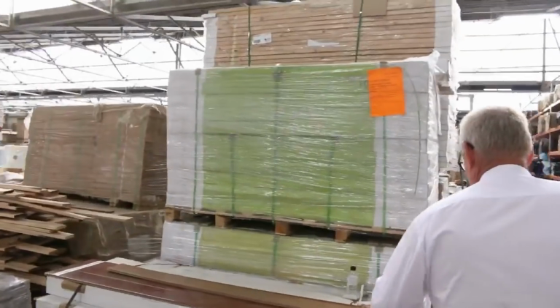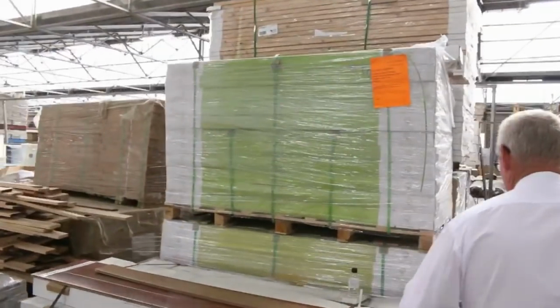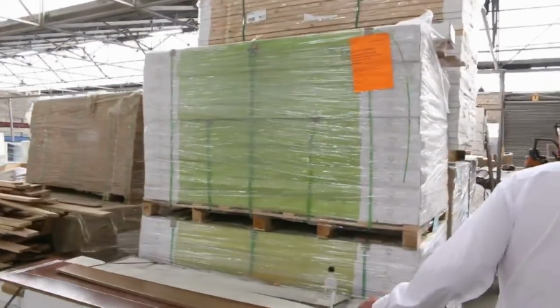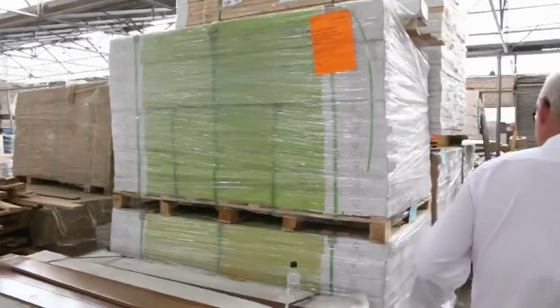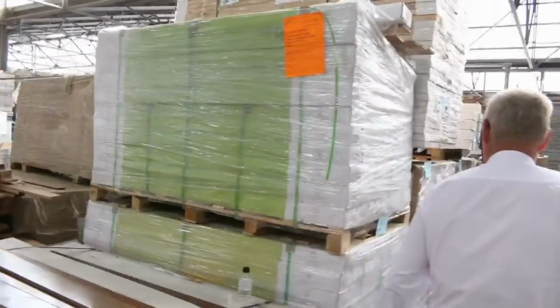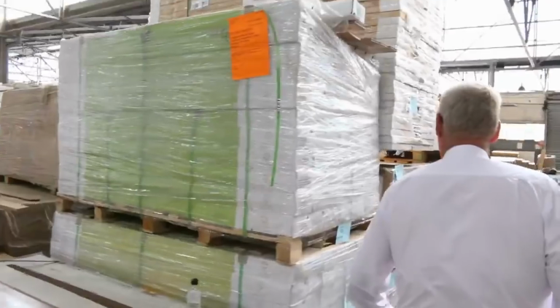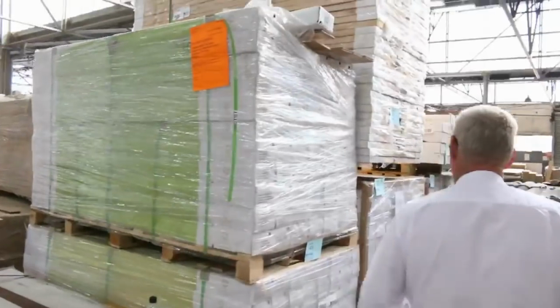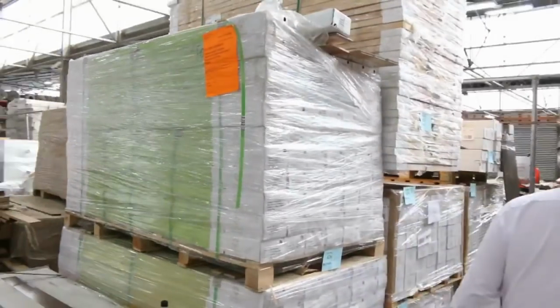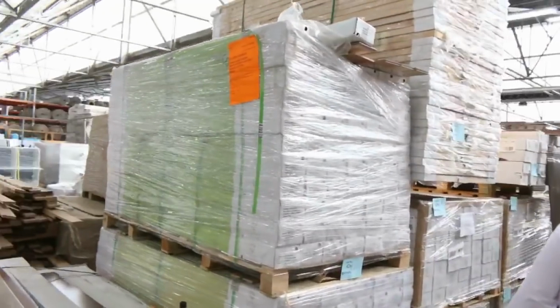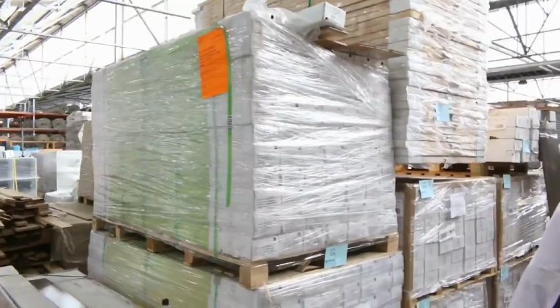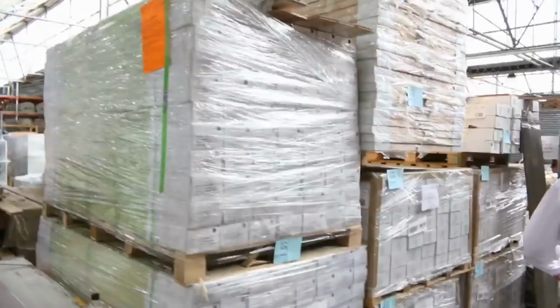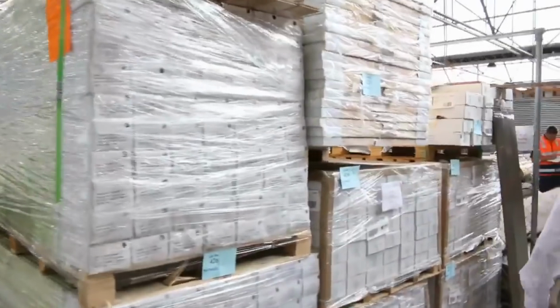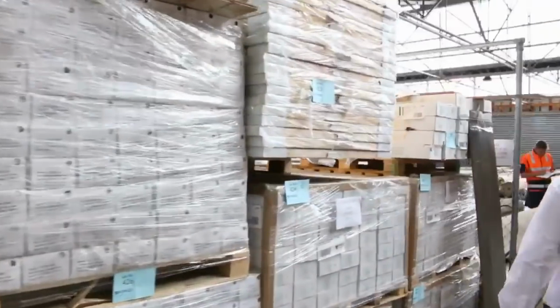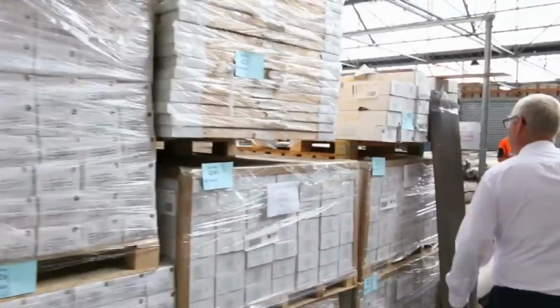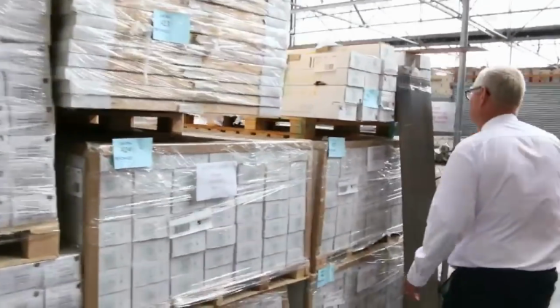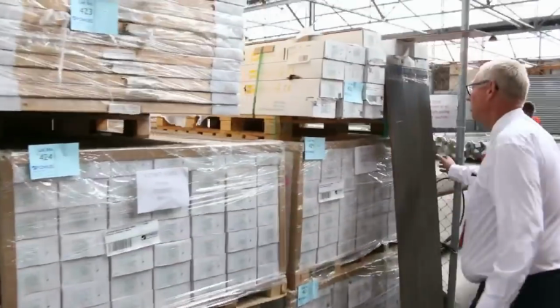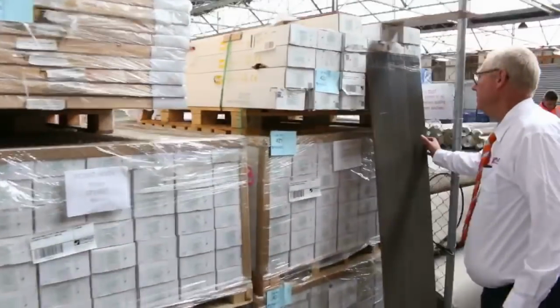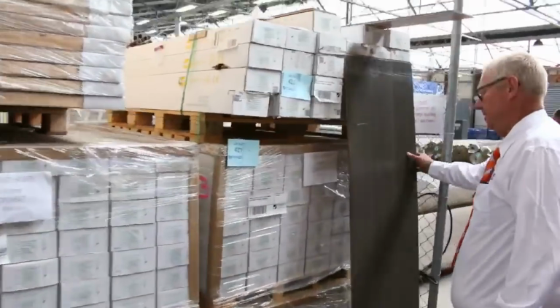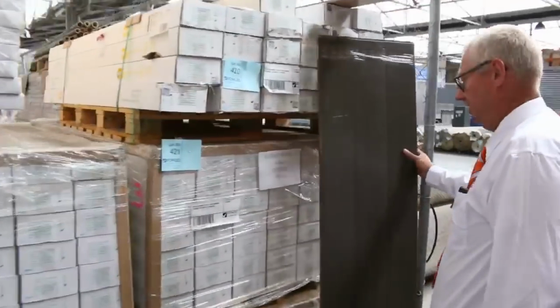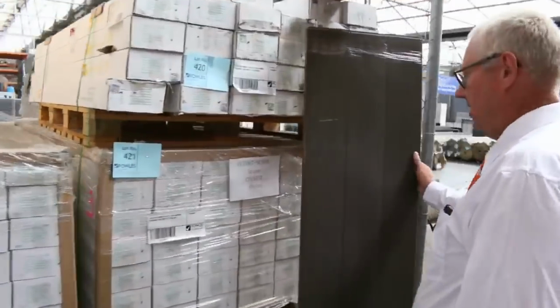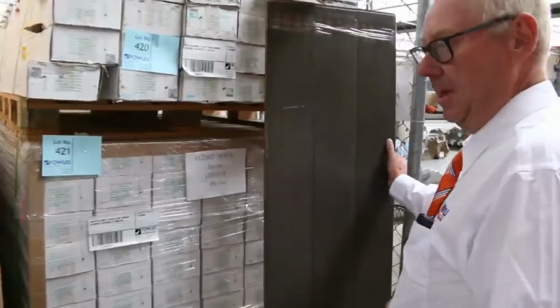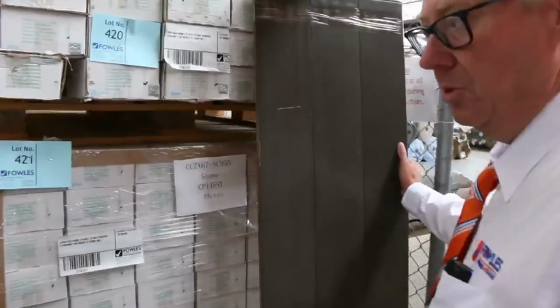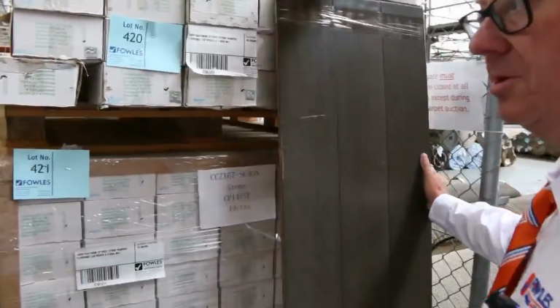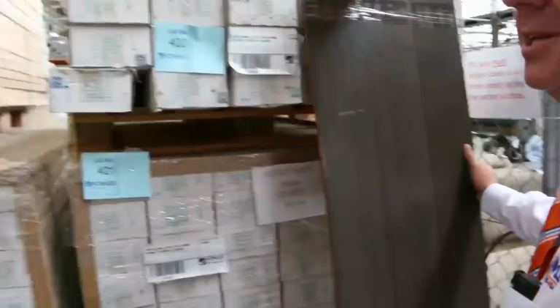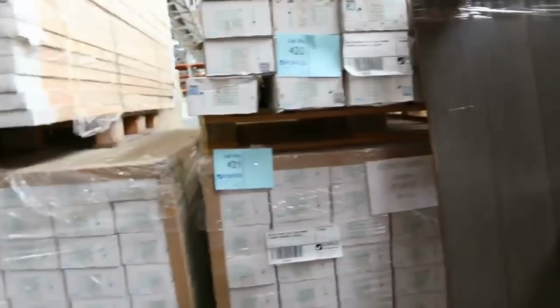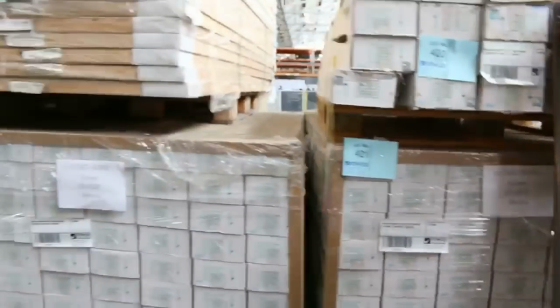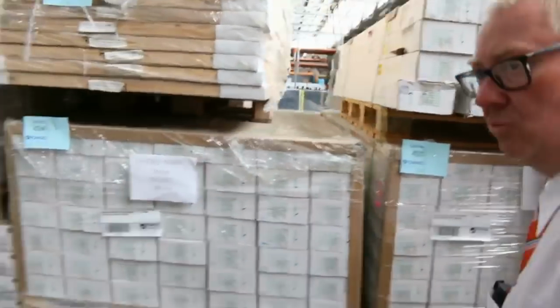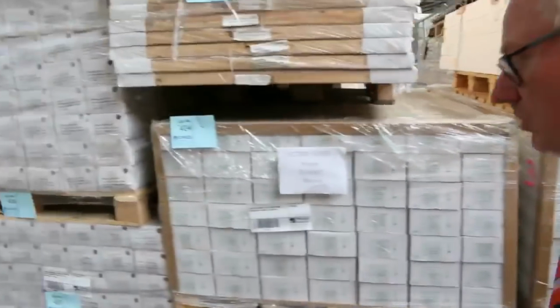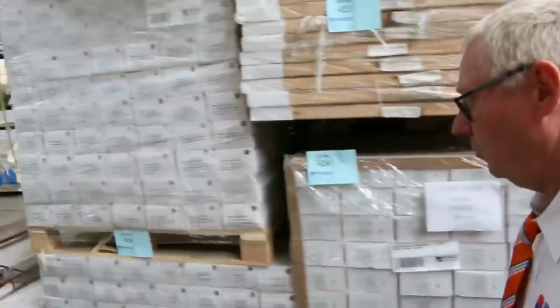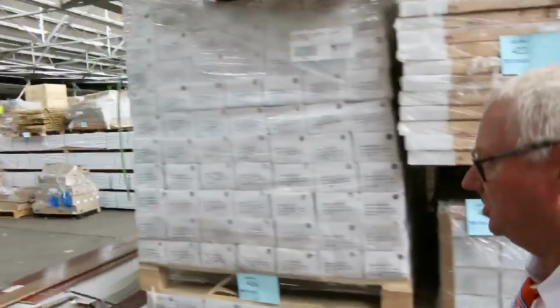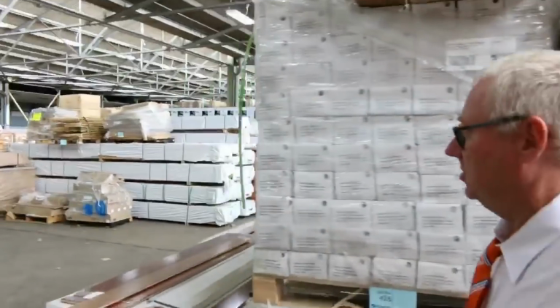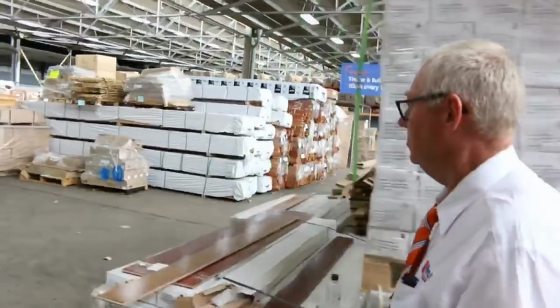More decking, heaps more doors as you can see, and we've got engineered flooring — some jarrah, some spotted gum, and also some bamboo — the stone-coloured bamboo. So we've got a really good variety of stock this week.